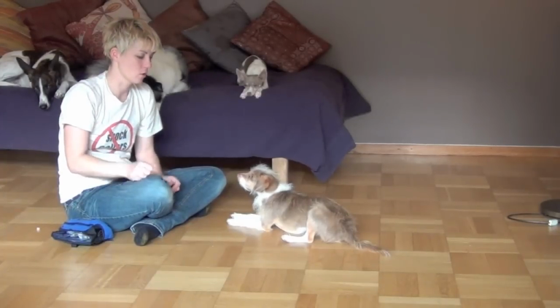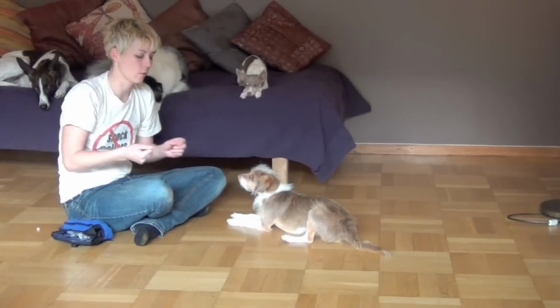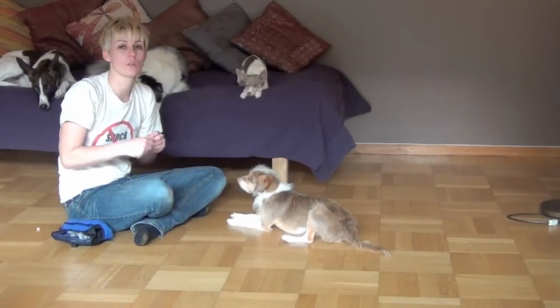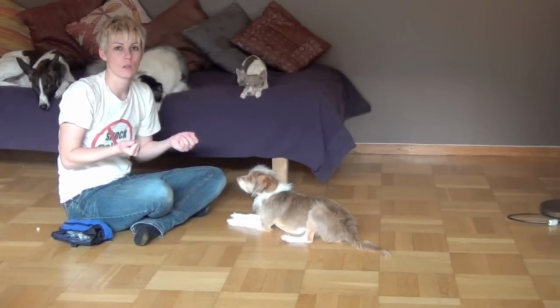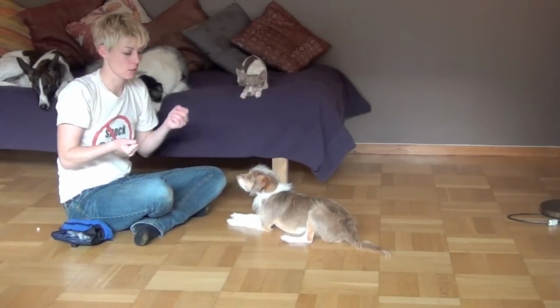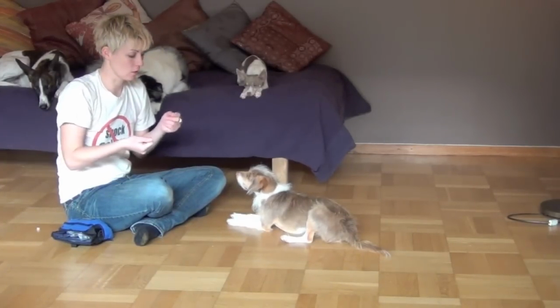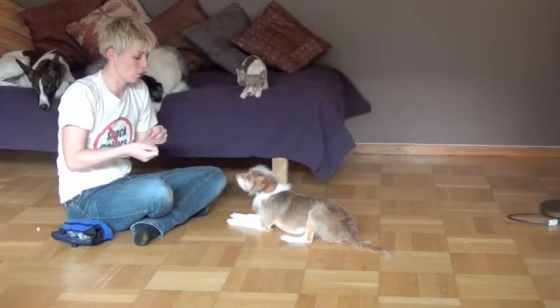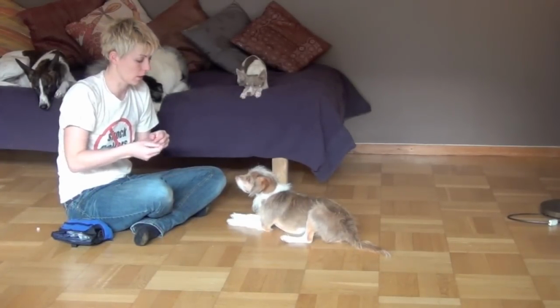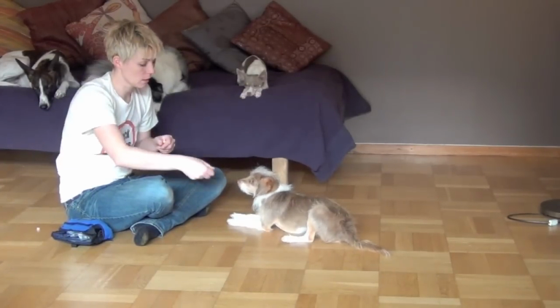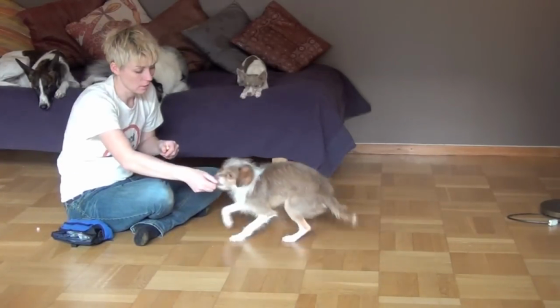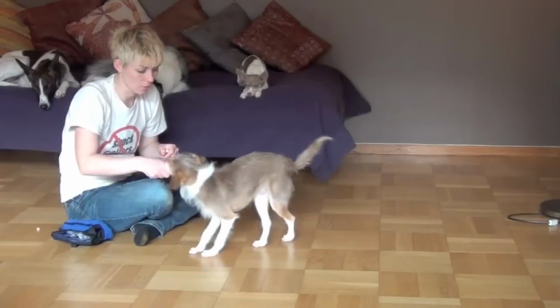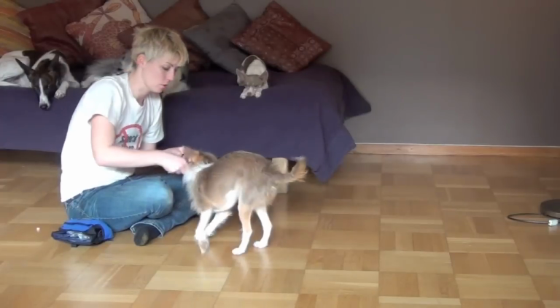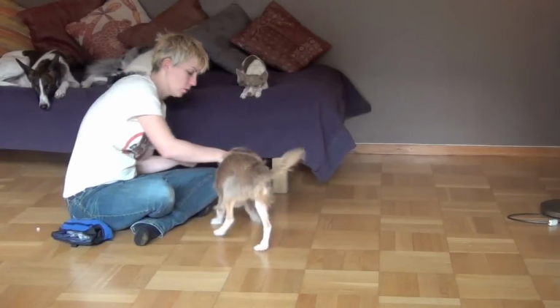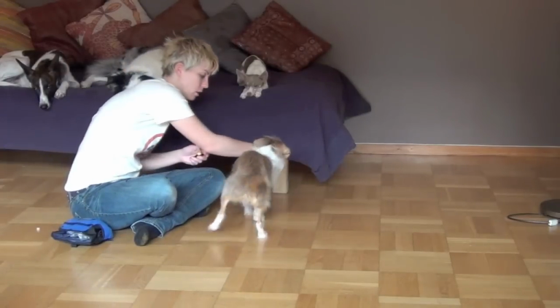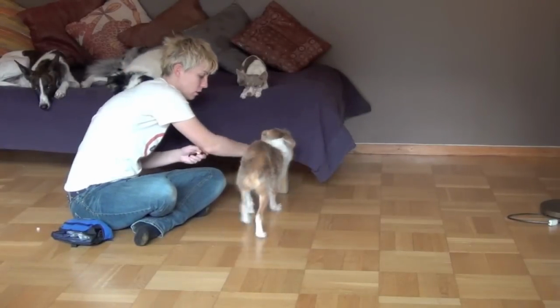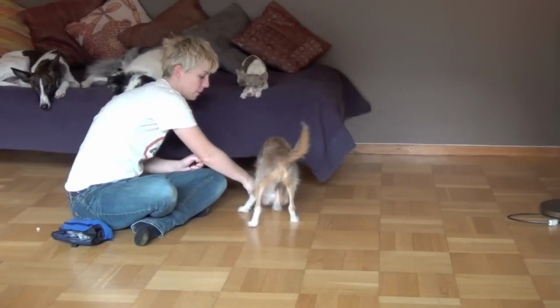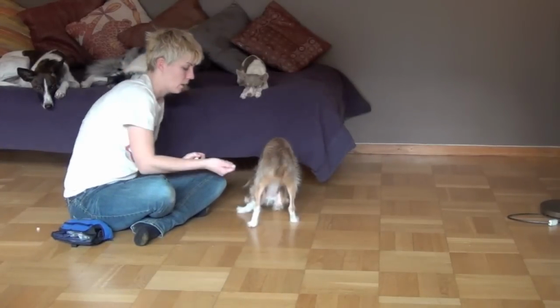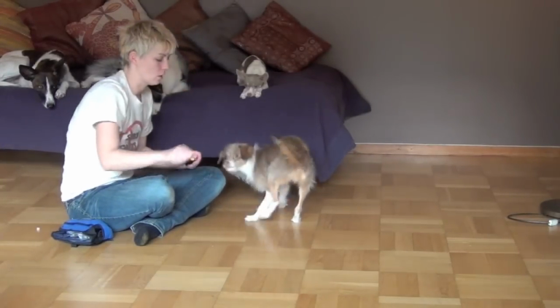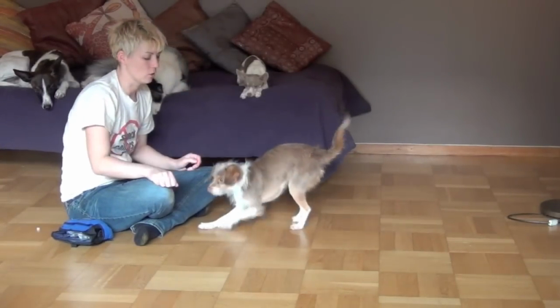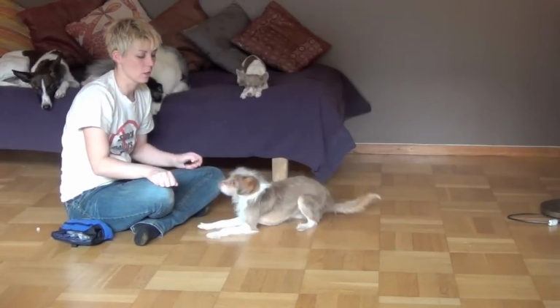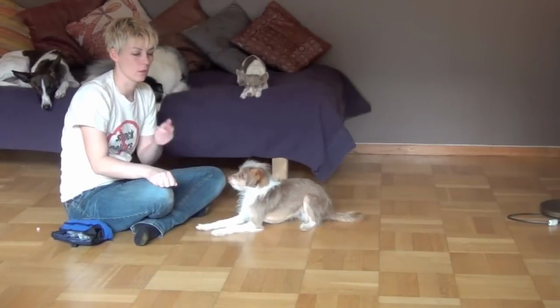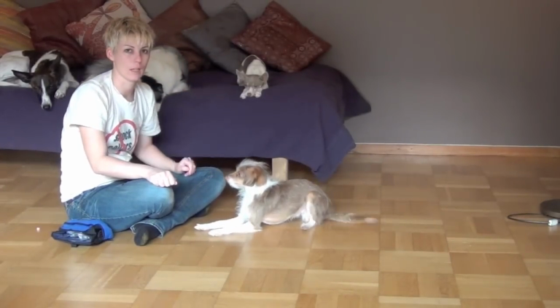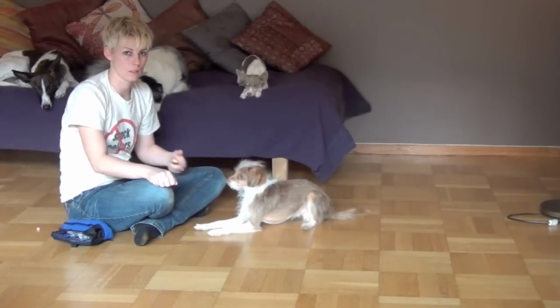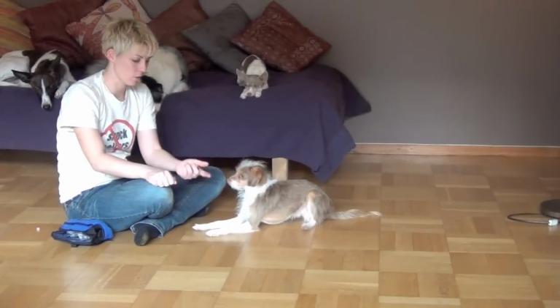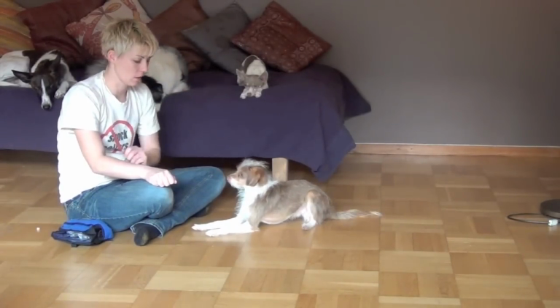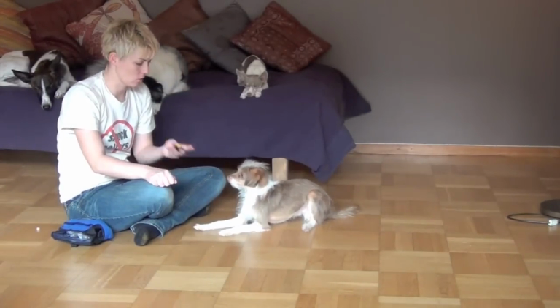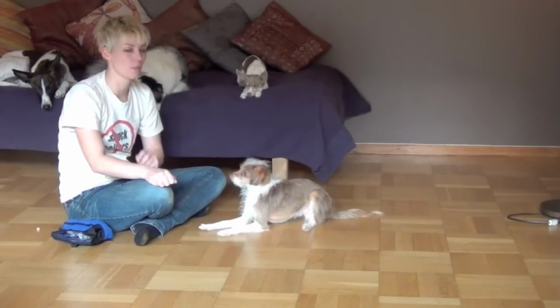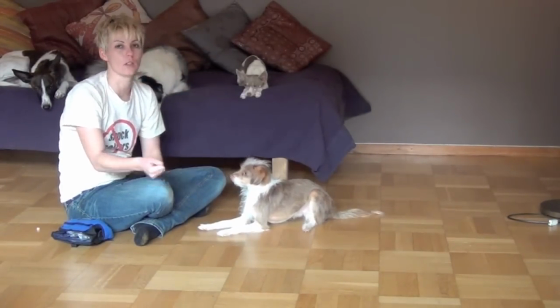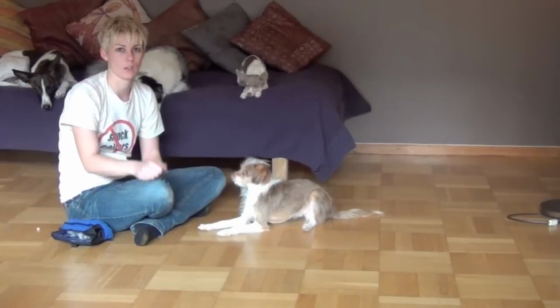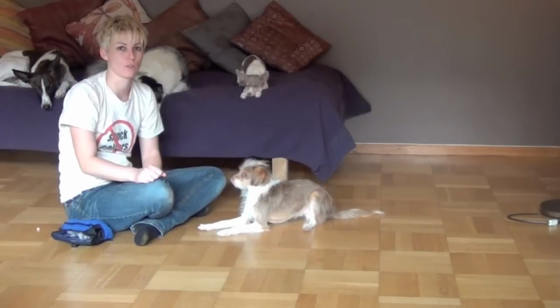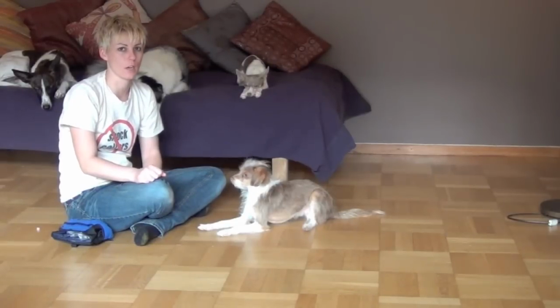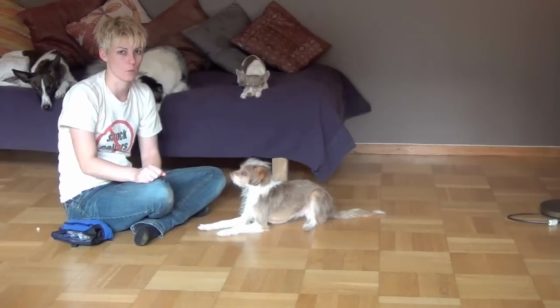You can have a cue to teach your dog to follow a lure, like 'get it,' and then they can follow the treat lure. When you're not working with the hand, they're doing a default leave it and they're not going to follow your hand anymore.